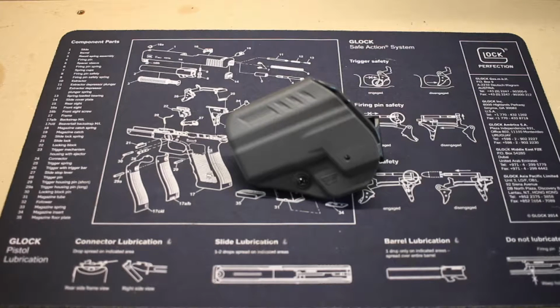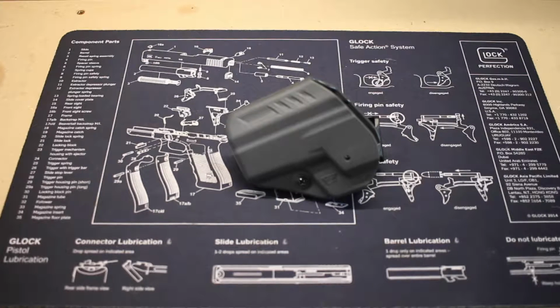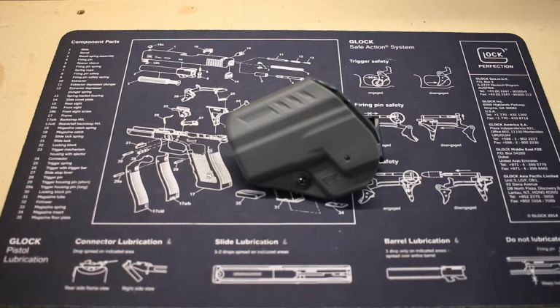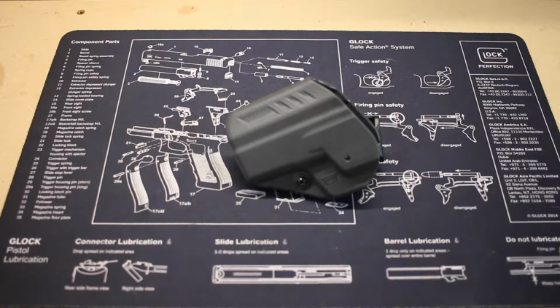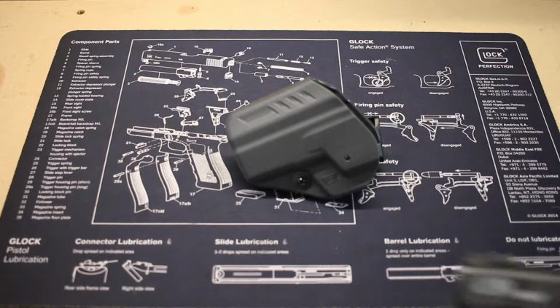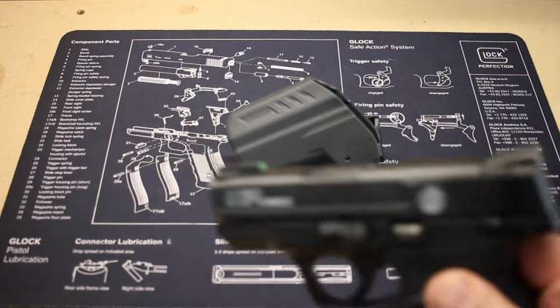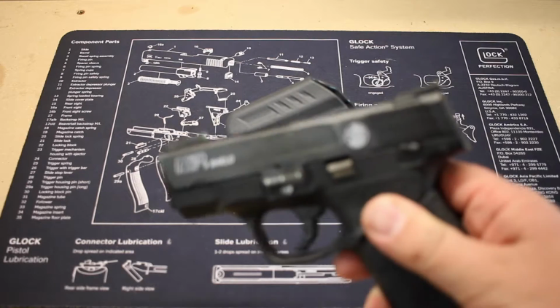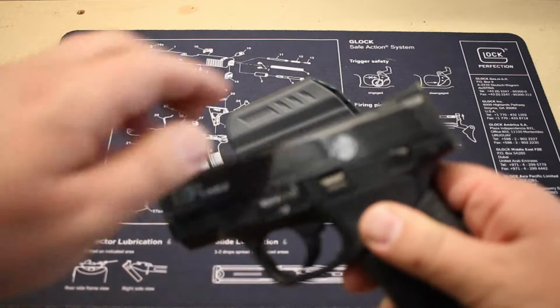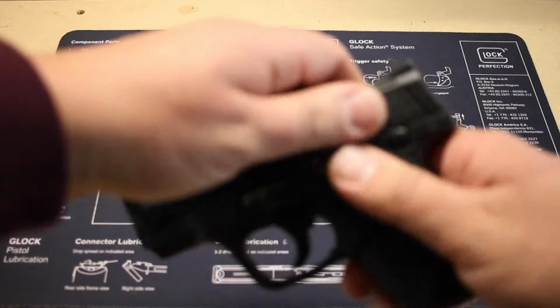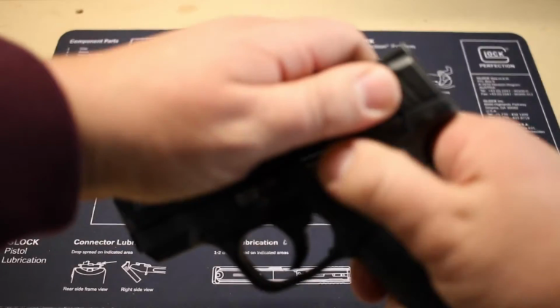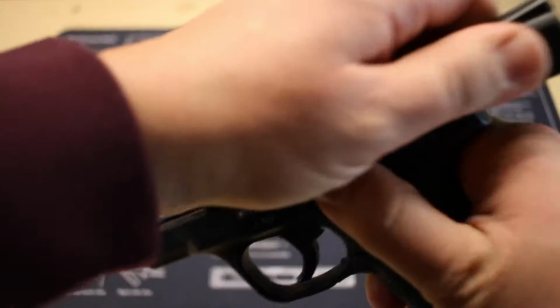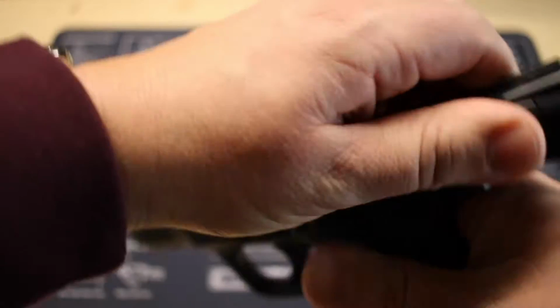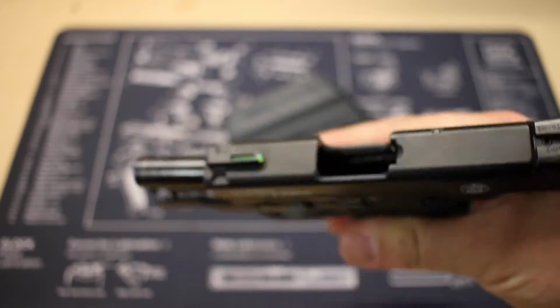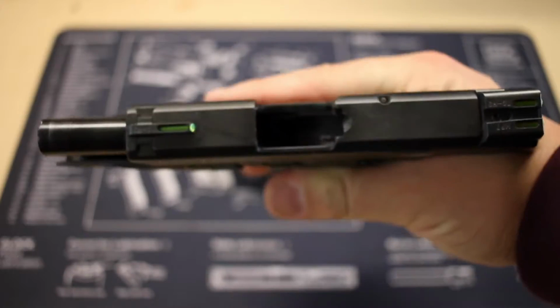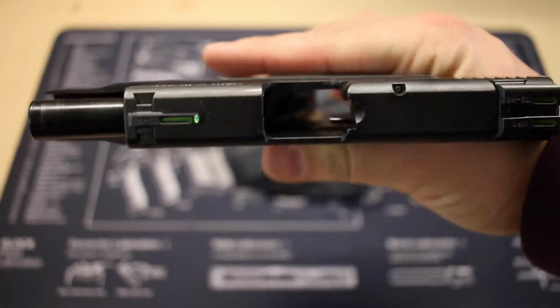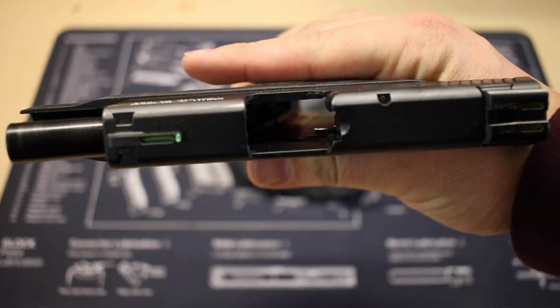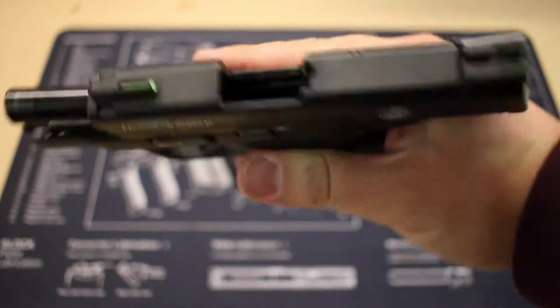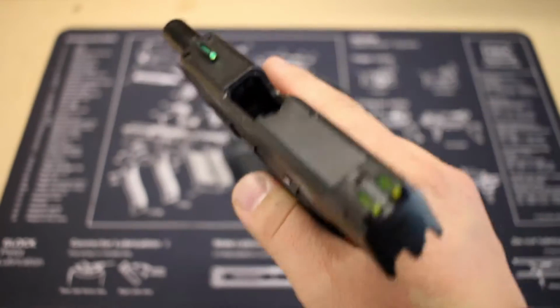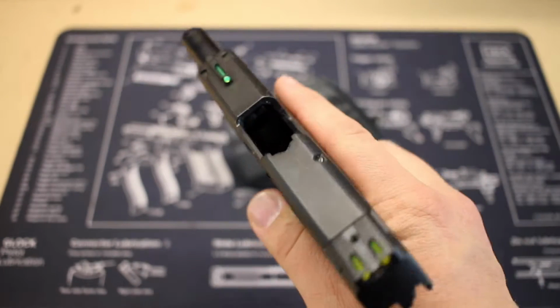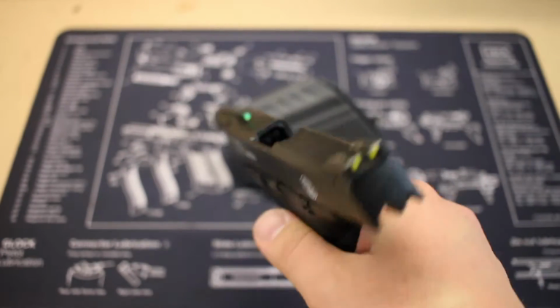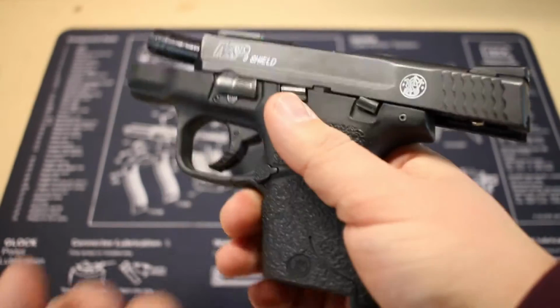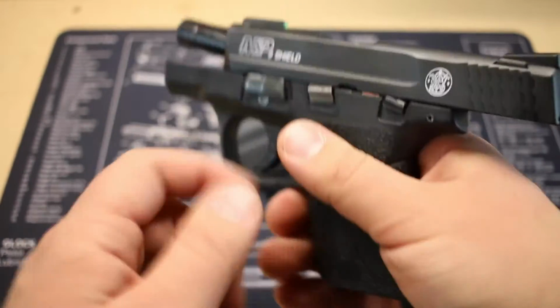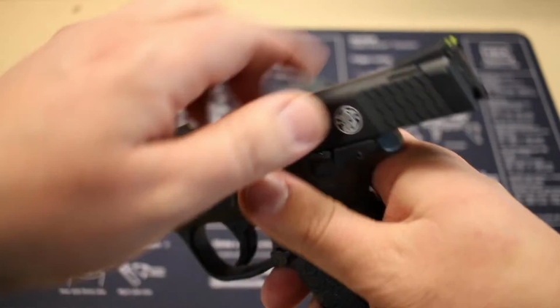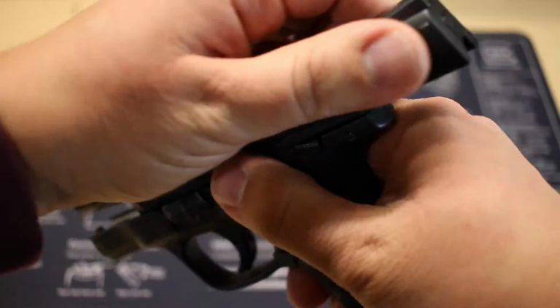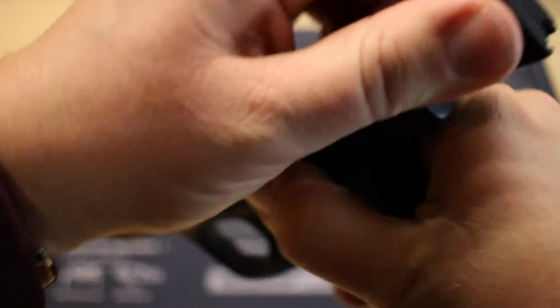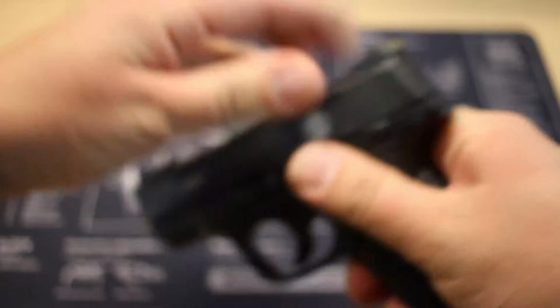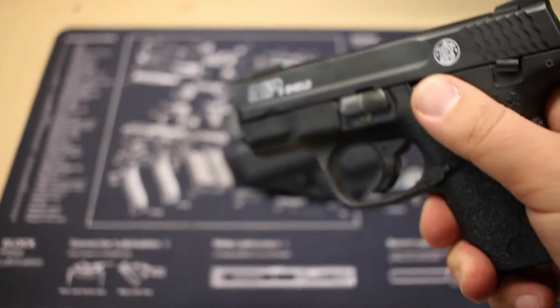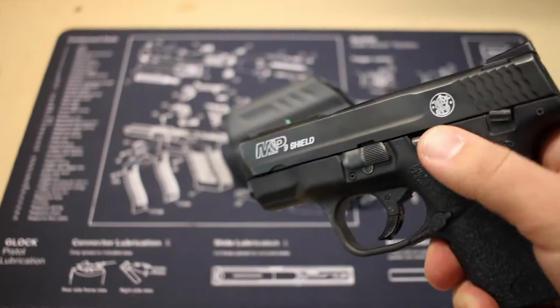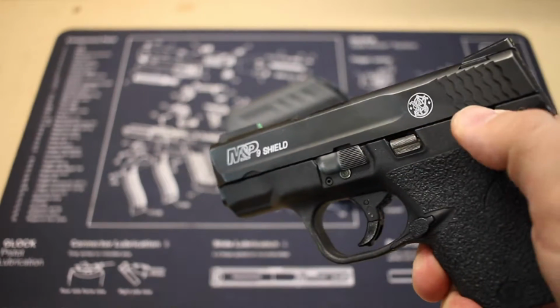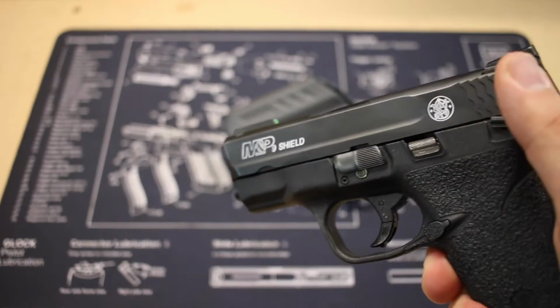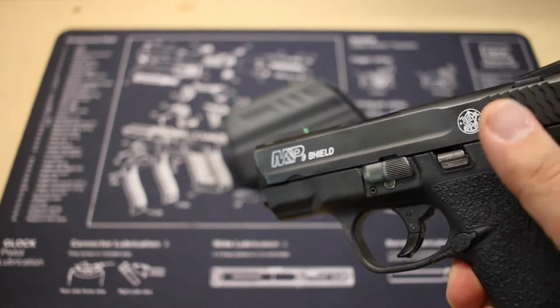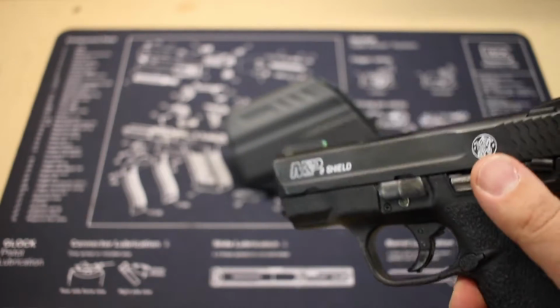Just so you can see the holster itself — here's the Smith & Wesson Shield. We're going to go ahead and just safety check that, so make sure the gun is empty and put the safety on.